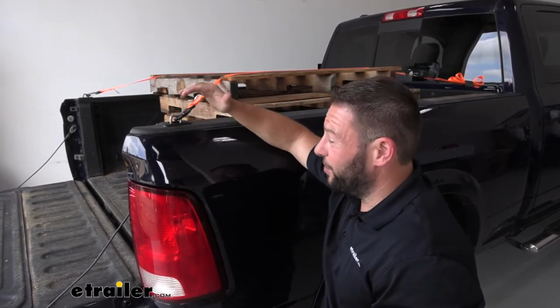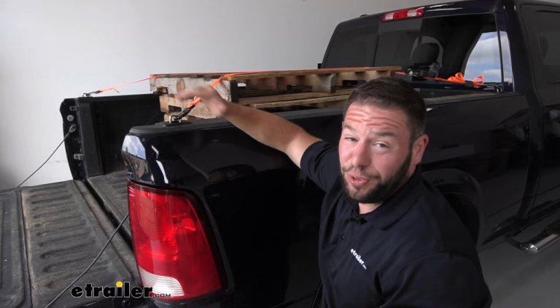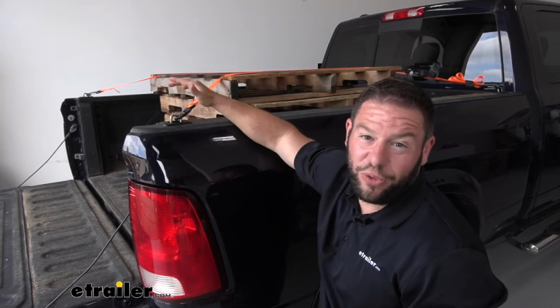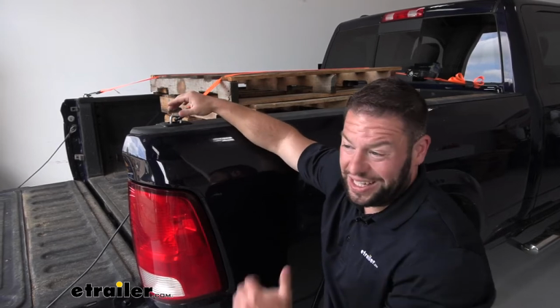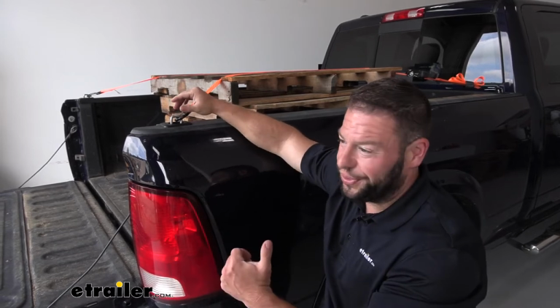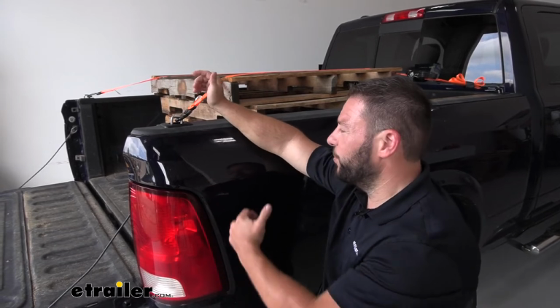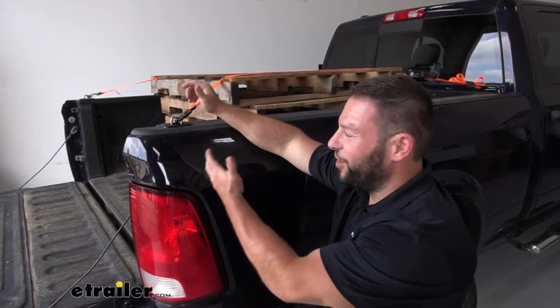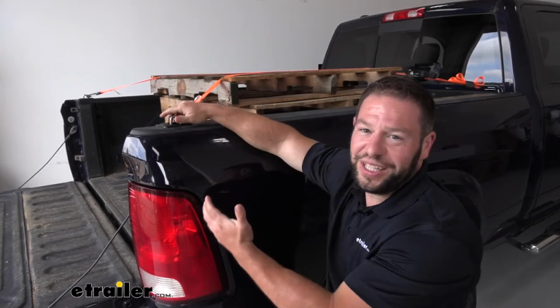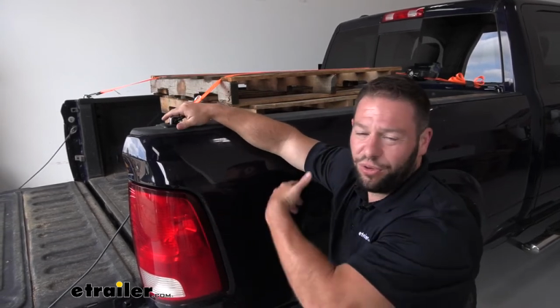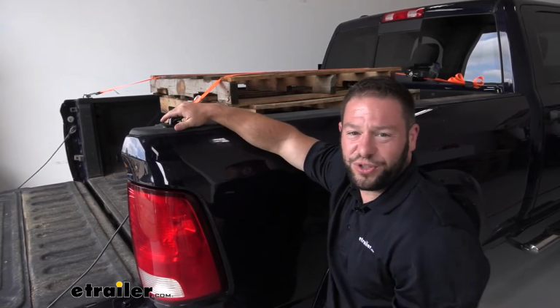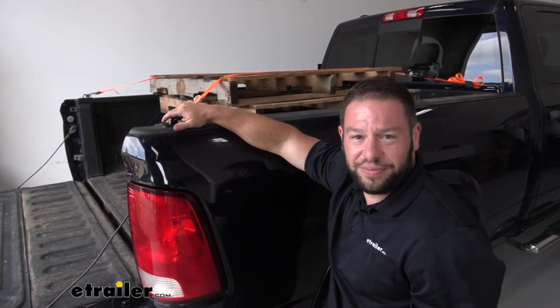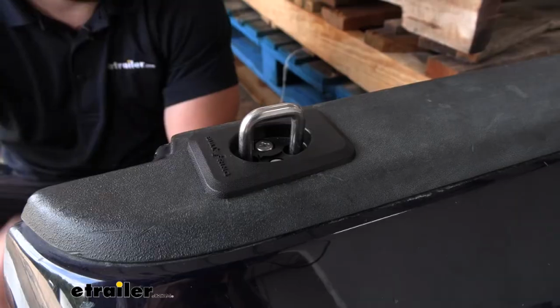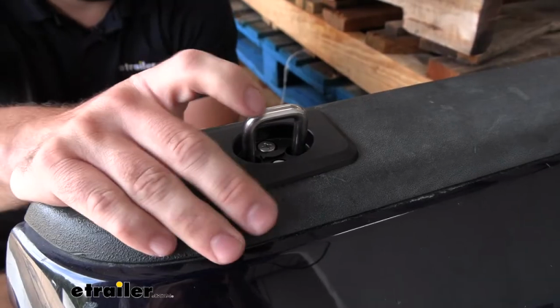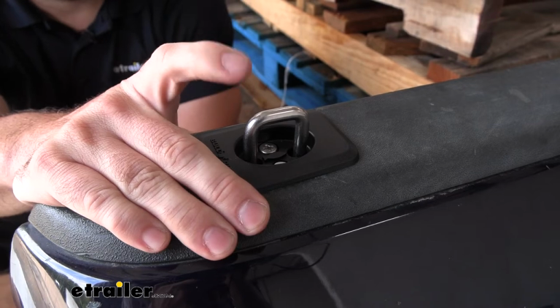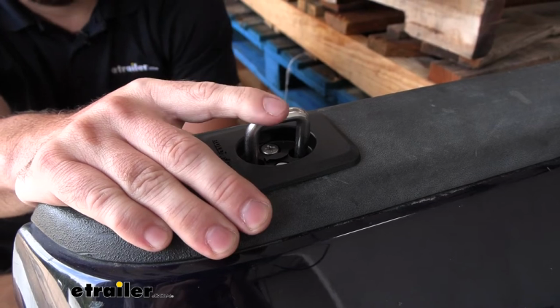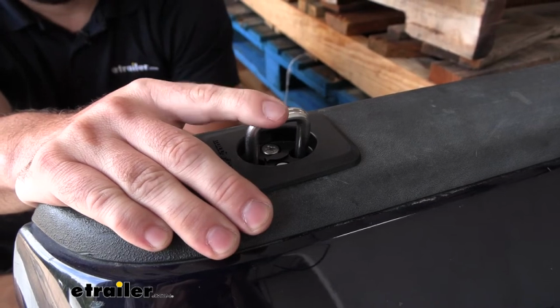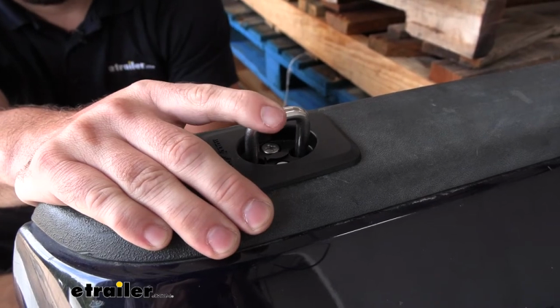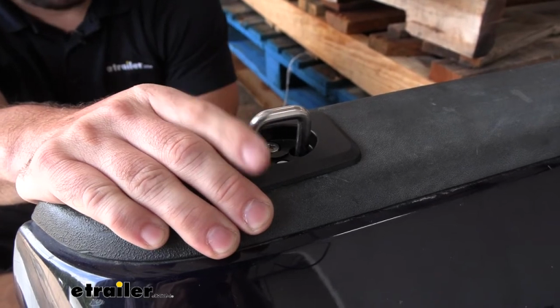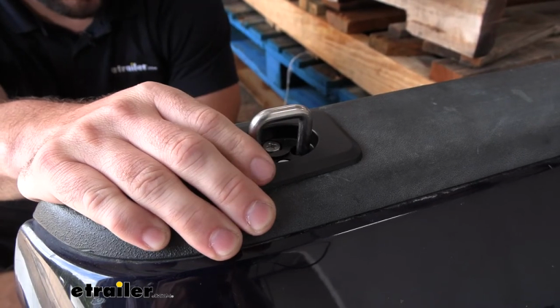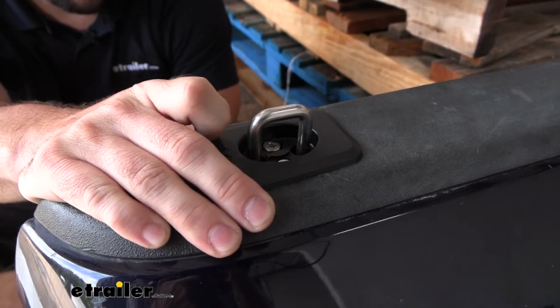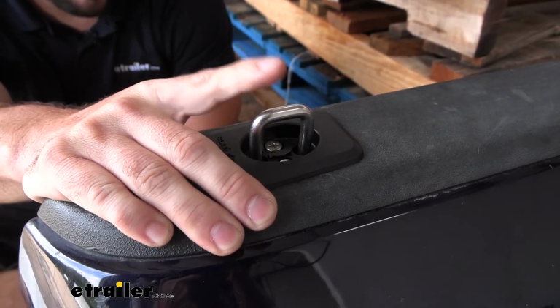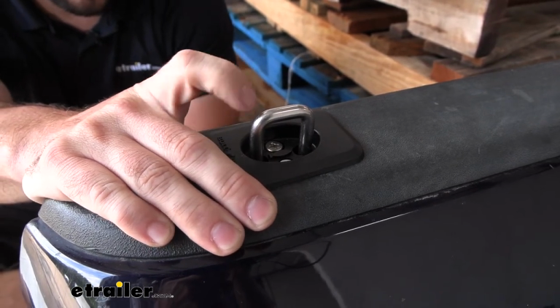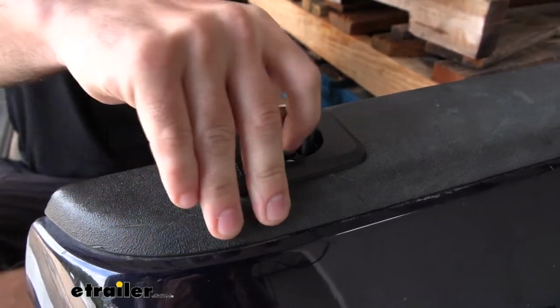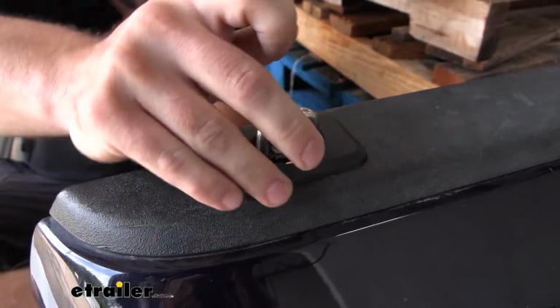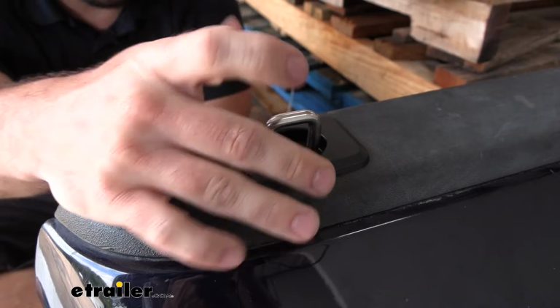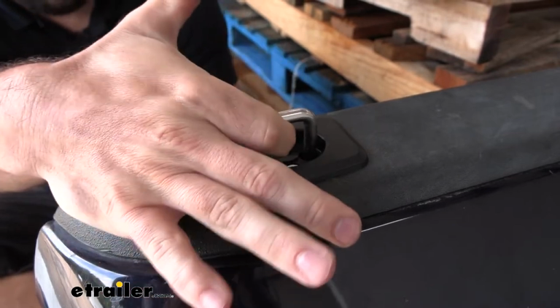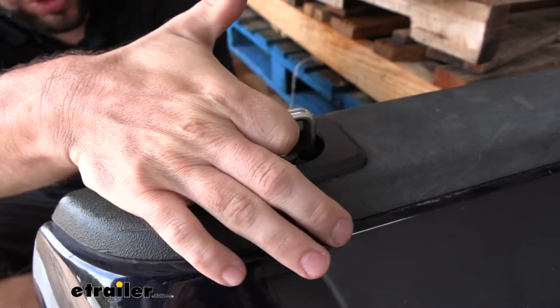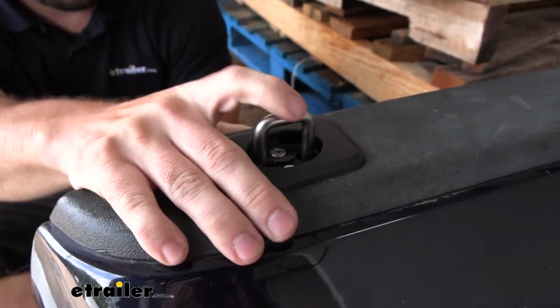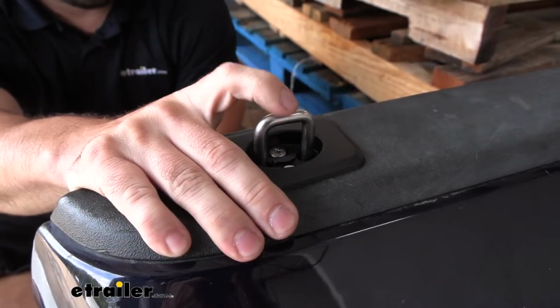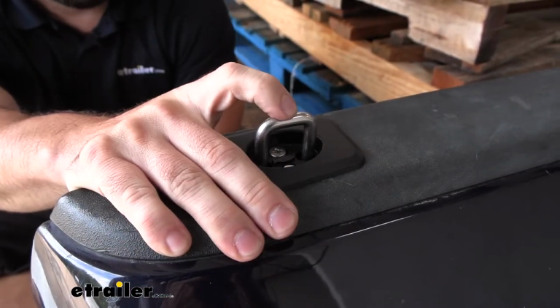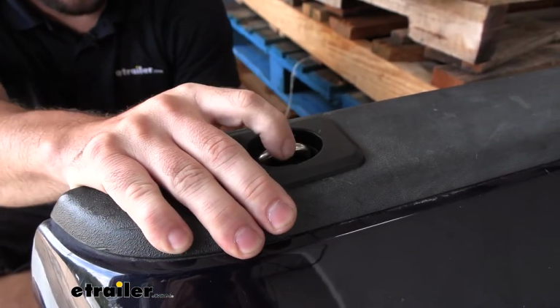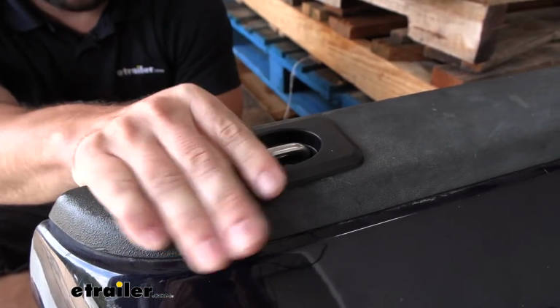That way, they're just completely out of the way. It's not an eyesore. You don't have to worry about them getting caught on anything when you're throwing something in the truck. Looking a little bit more closely at the anchored tie-down points, just want to show you how they function. This is with it pulled up and ready for you to put your S-hook in there.